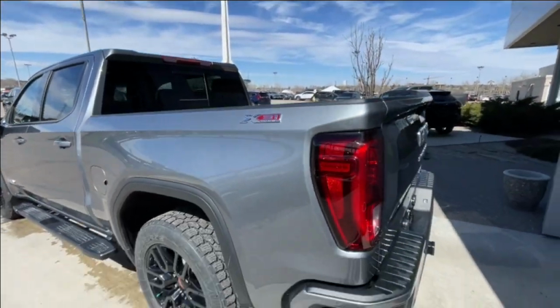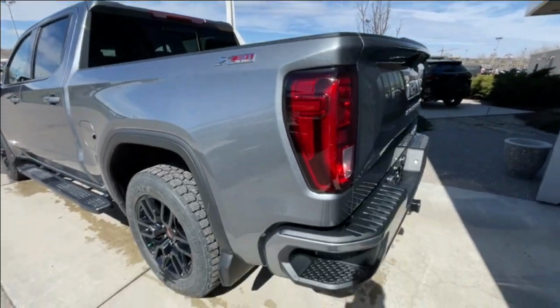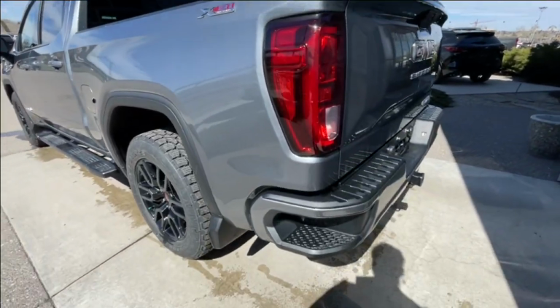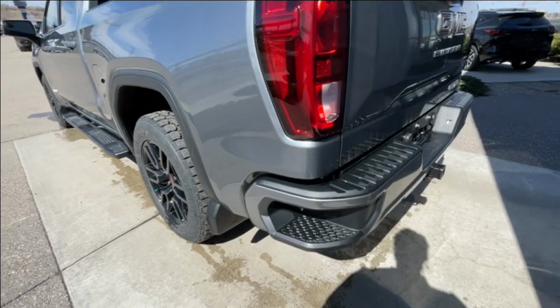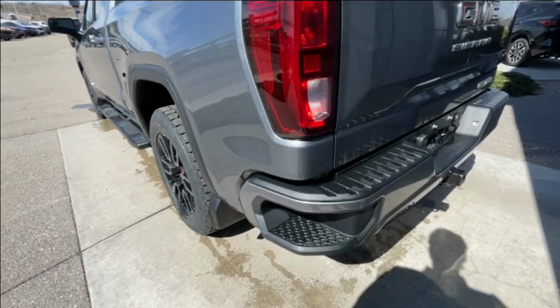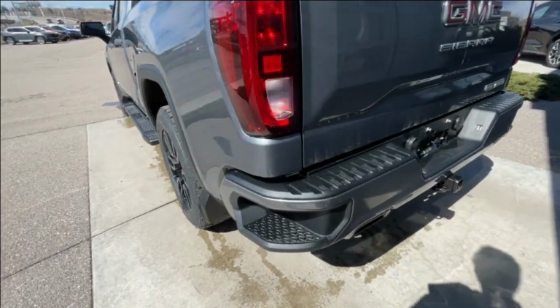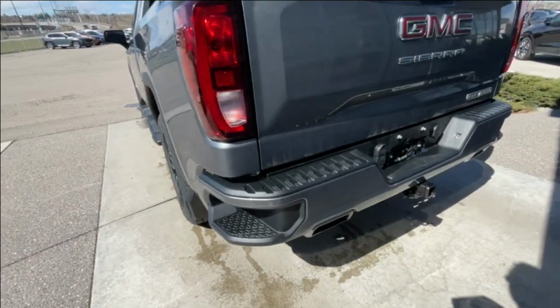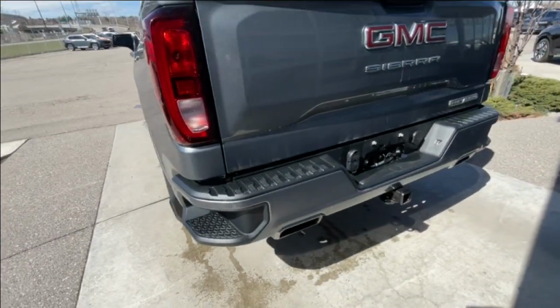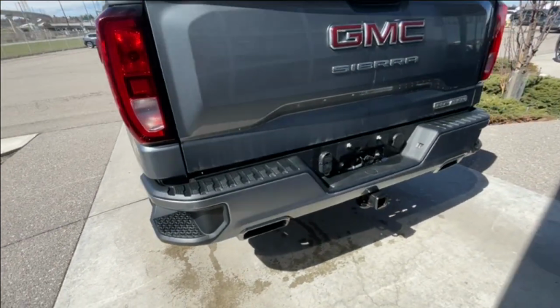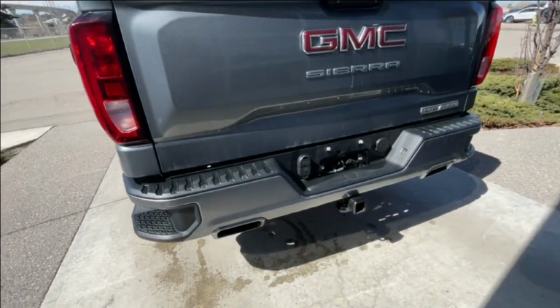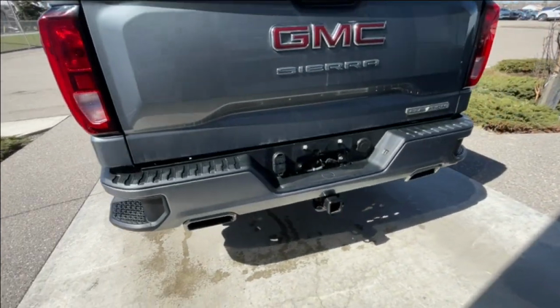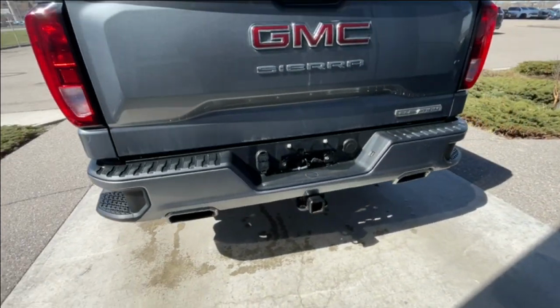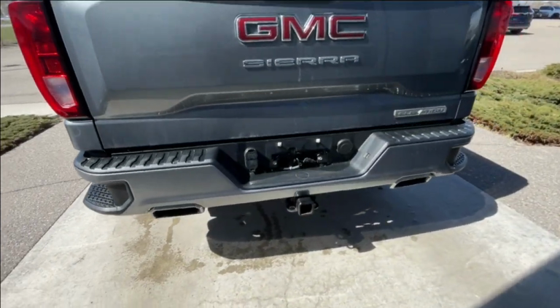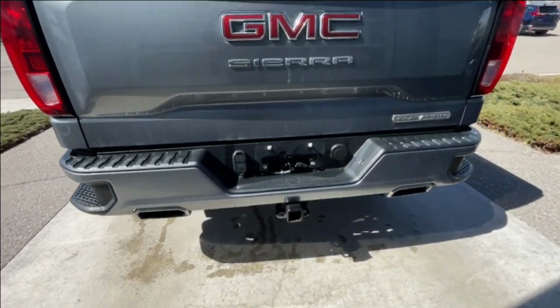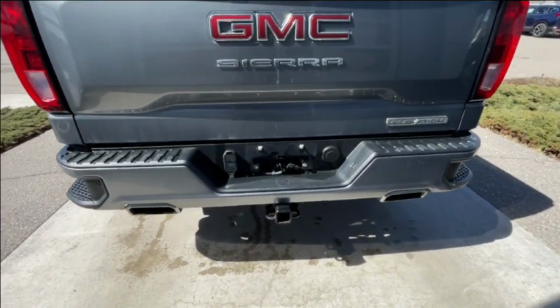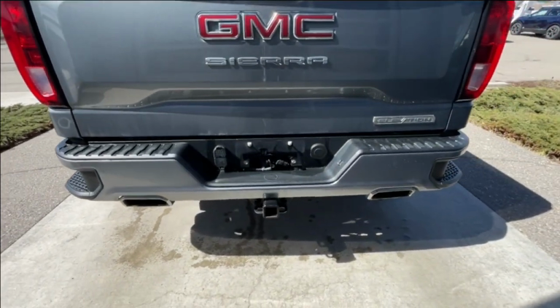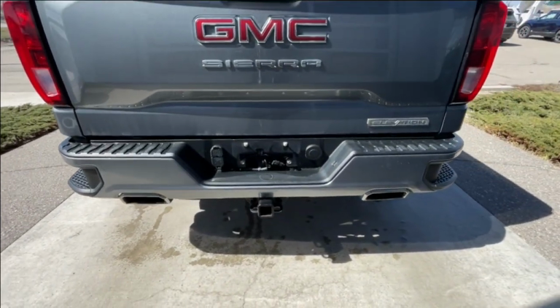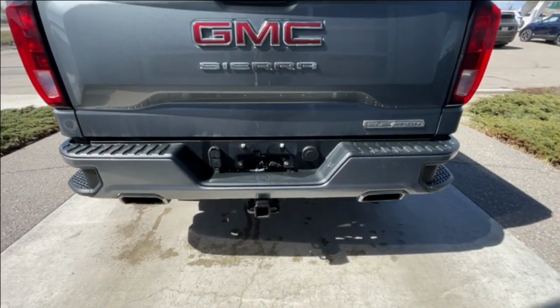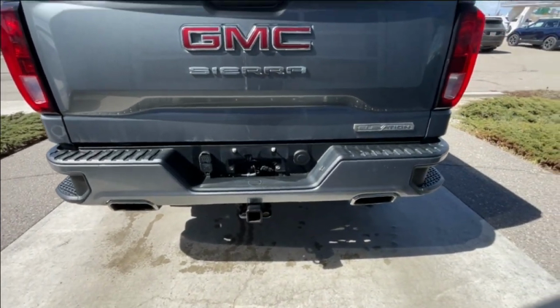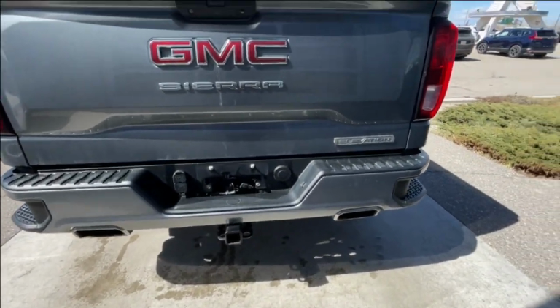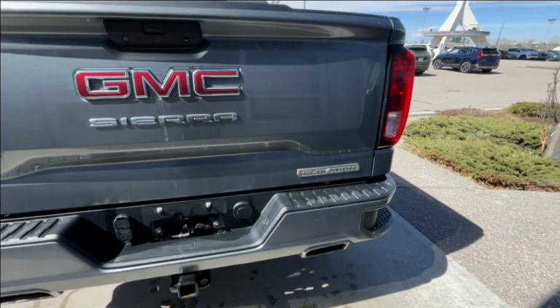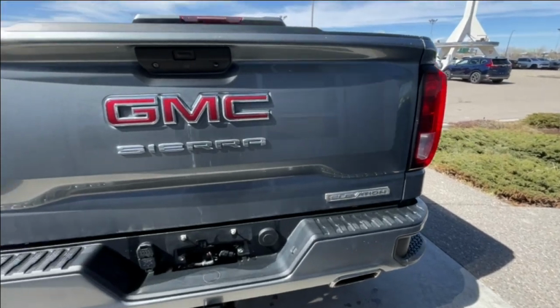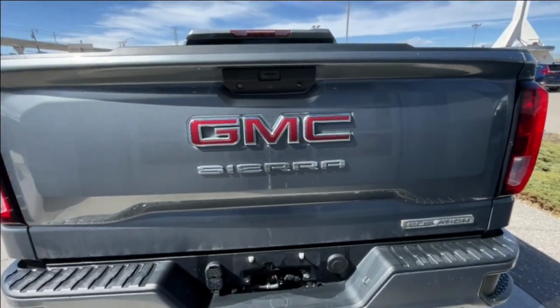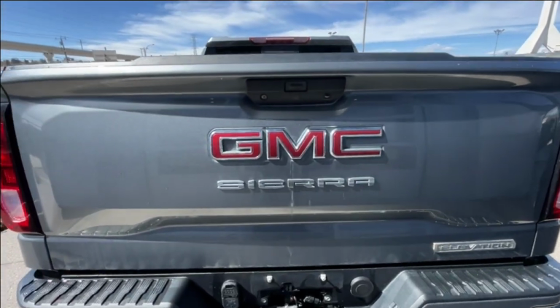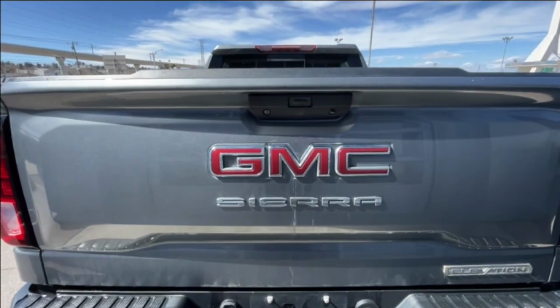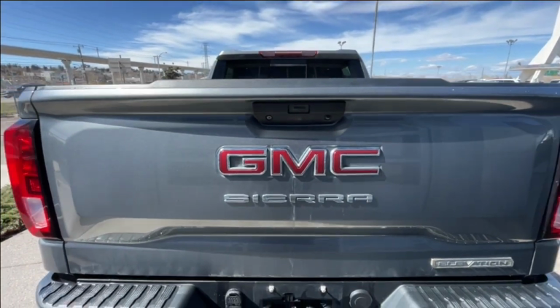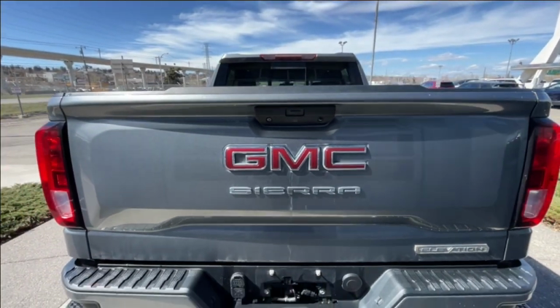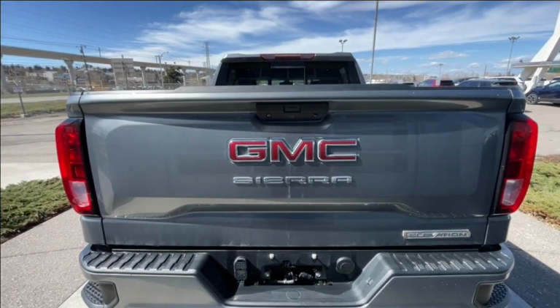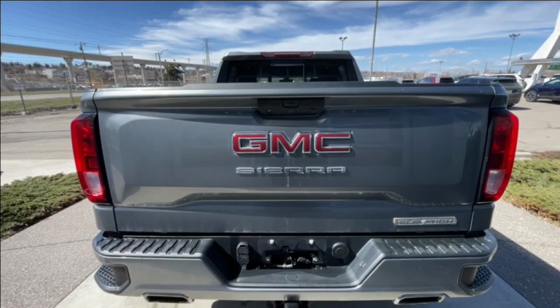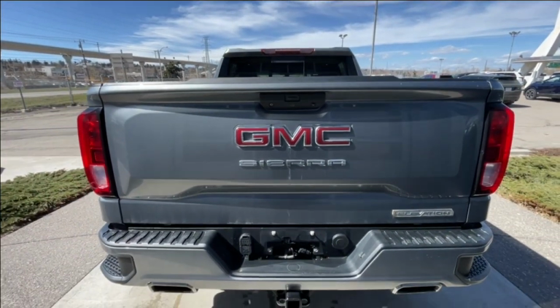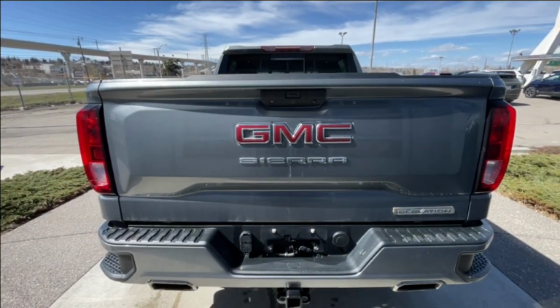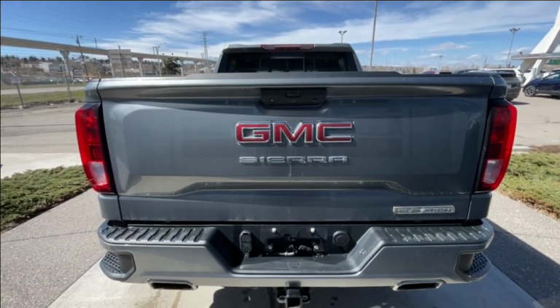Around the back of the vehicle, we have sidesteps built into both sides of the bumper, towing package installed, twin-chrome-tipped exhaust, and Elevation, Sierra, and GMC badging can all be found on the tailgate.